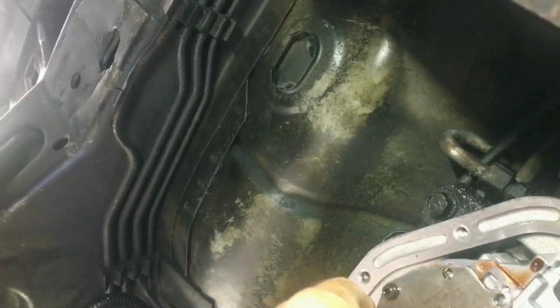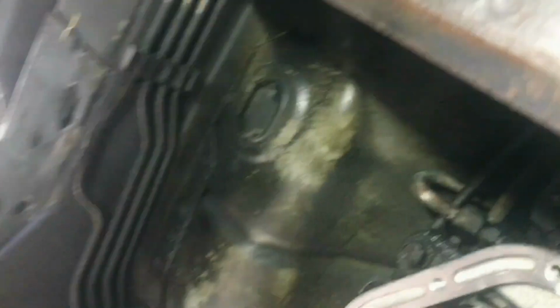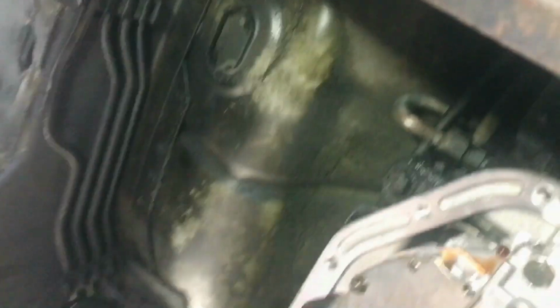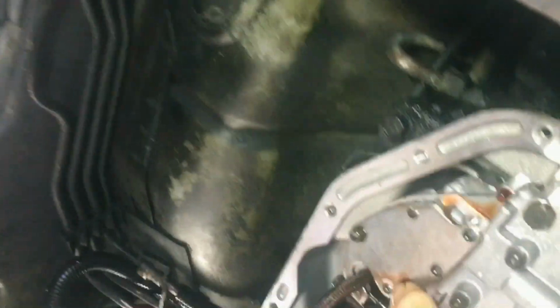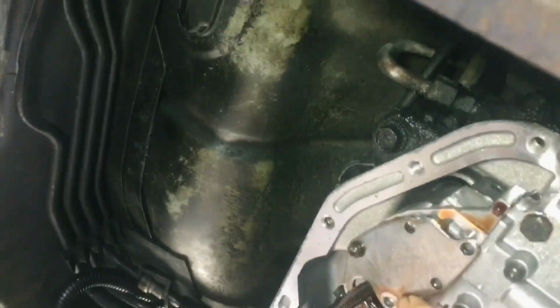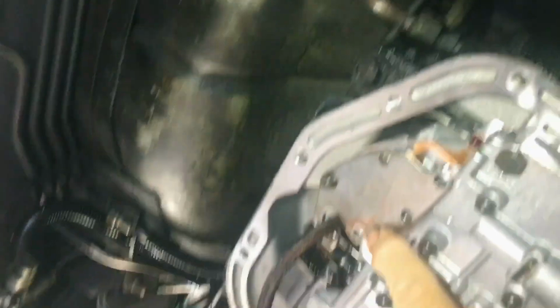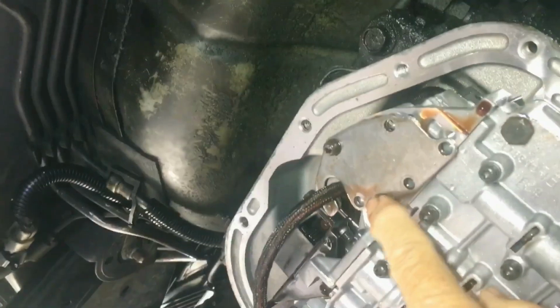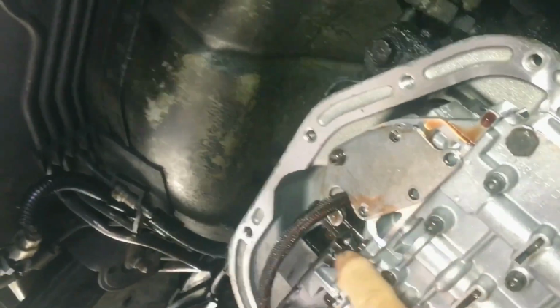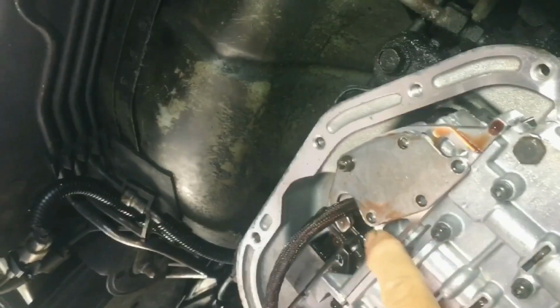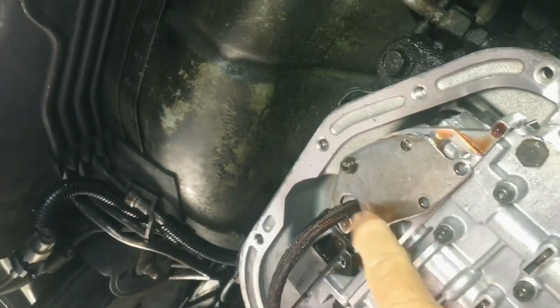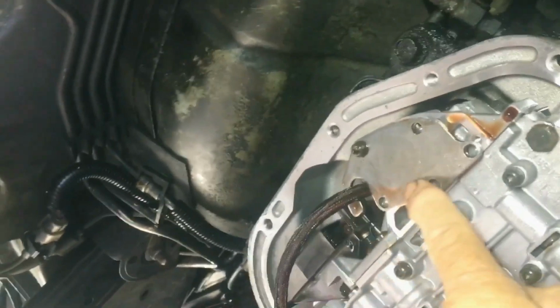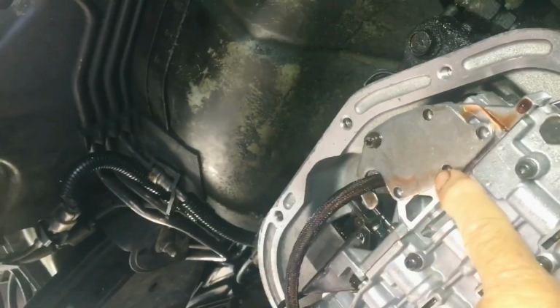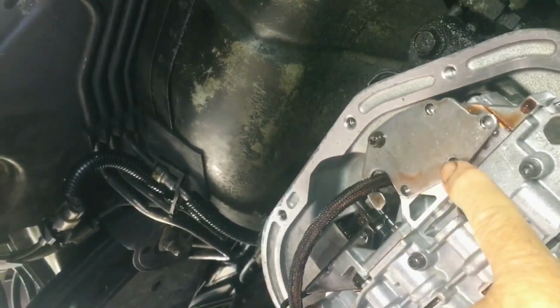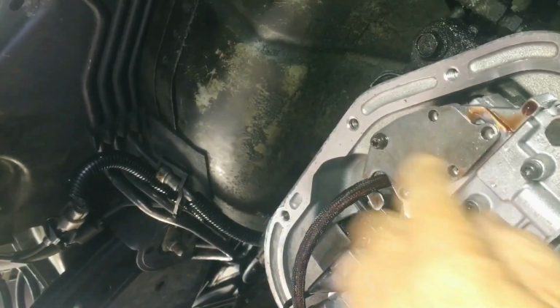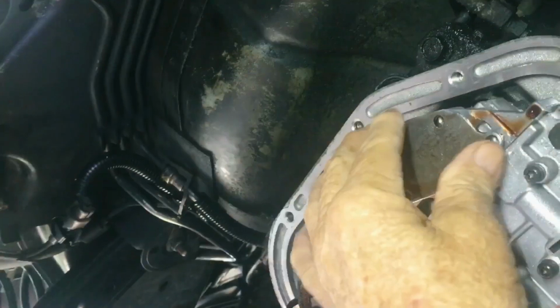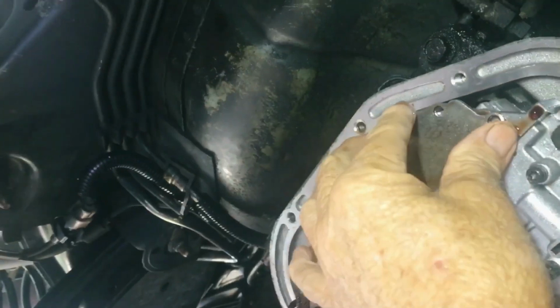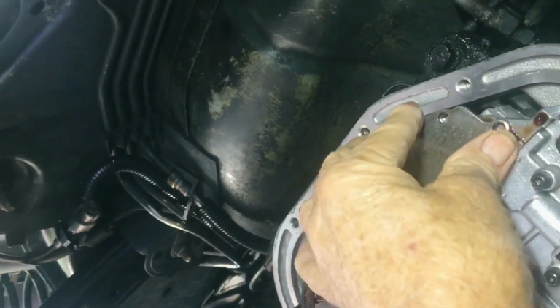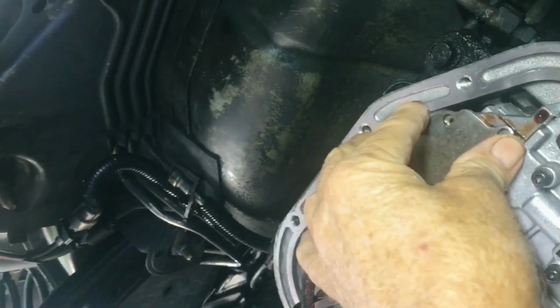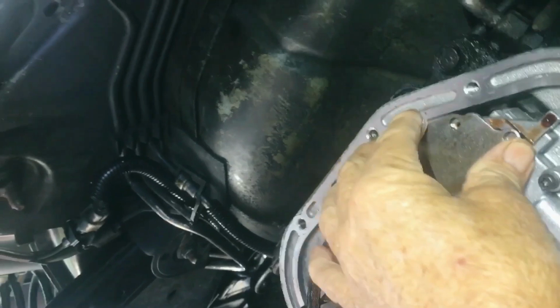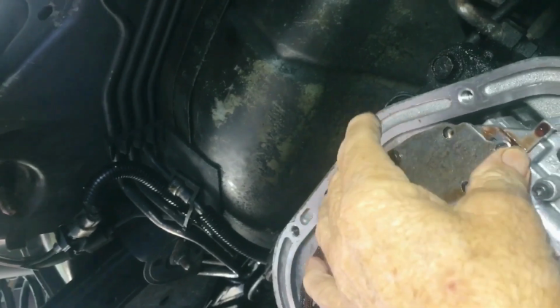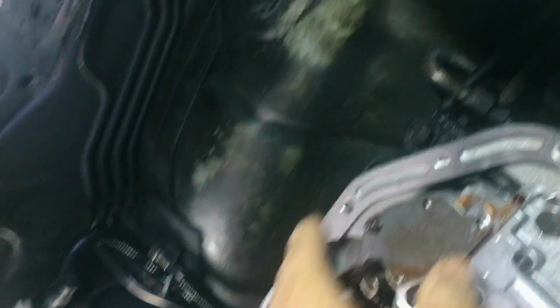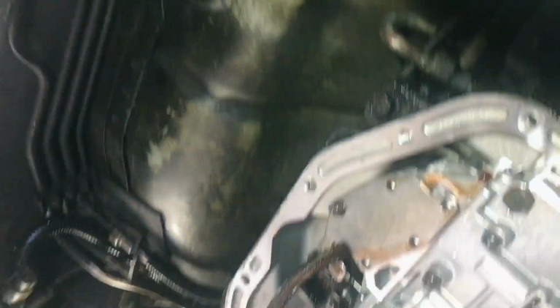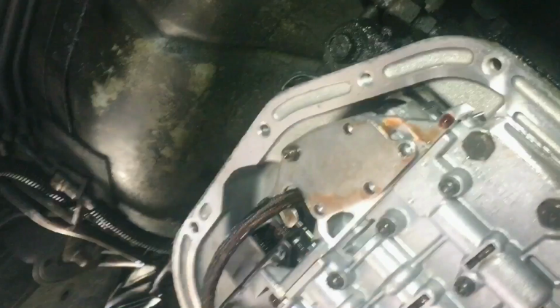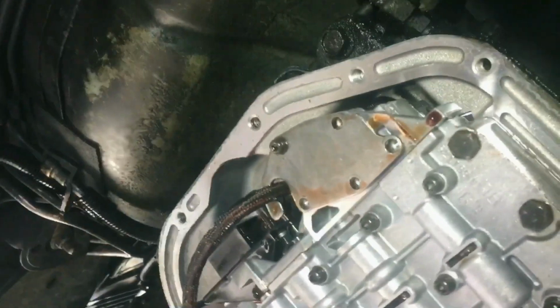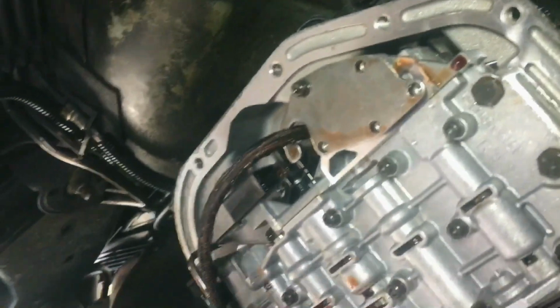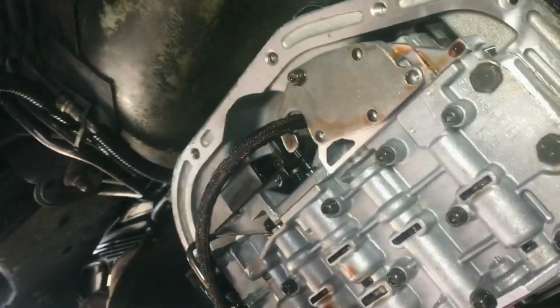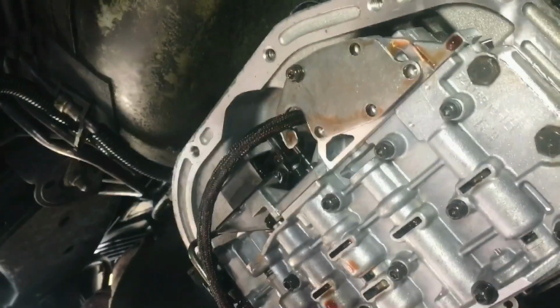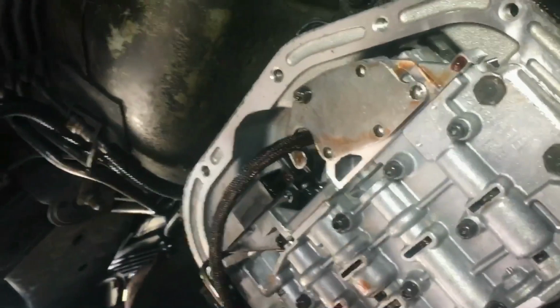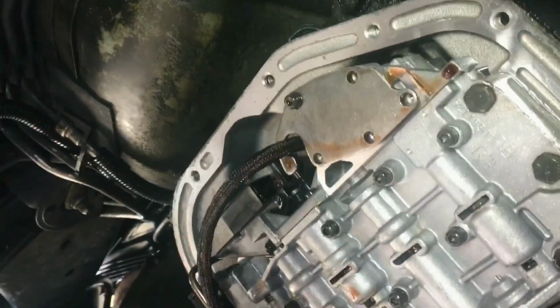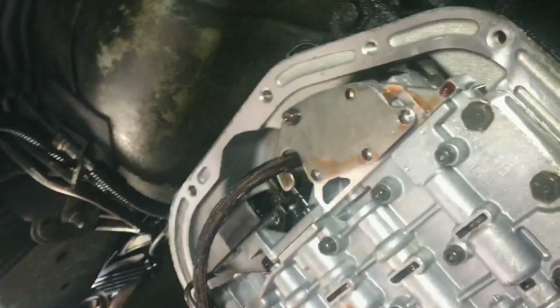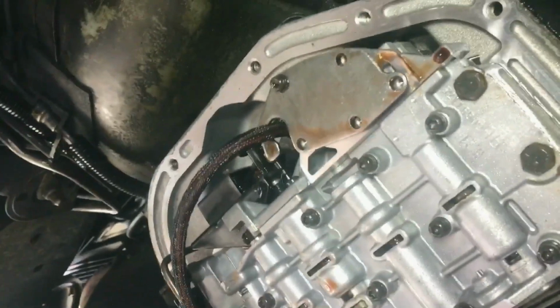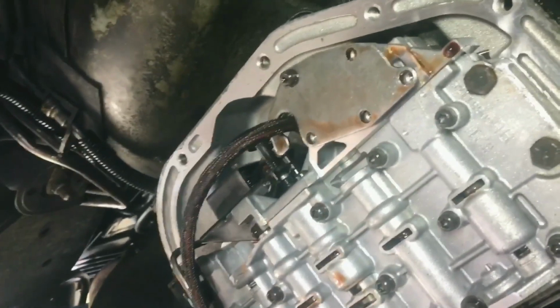That harness goes into that little opening there. Okay. I just thought I'd show you that. My Jeep out for now.